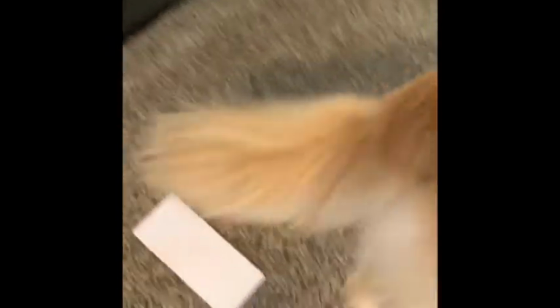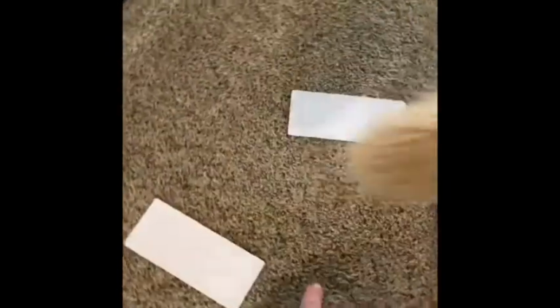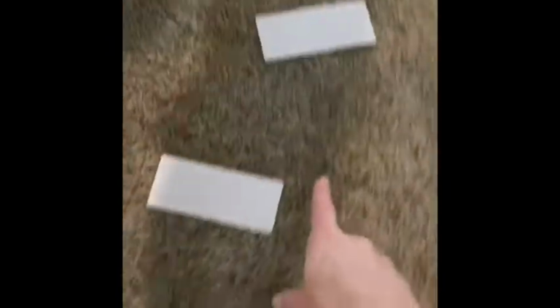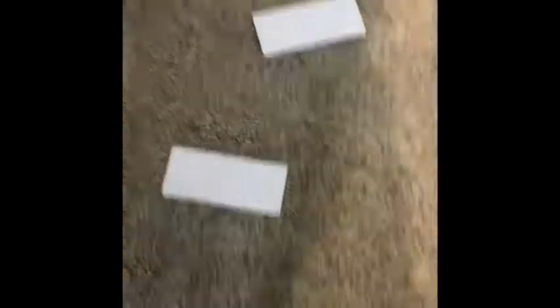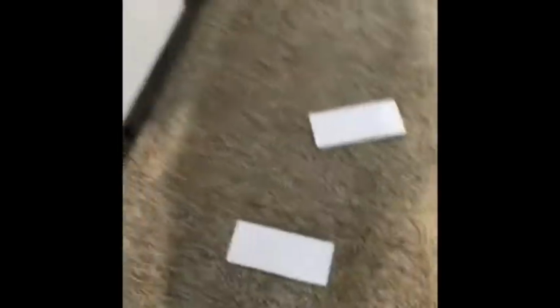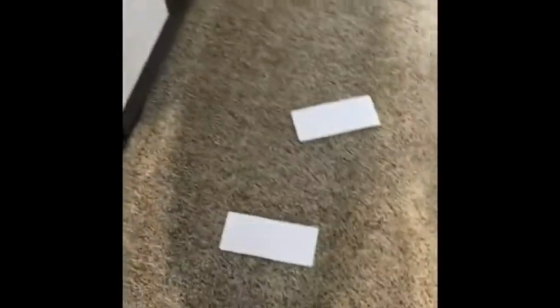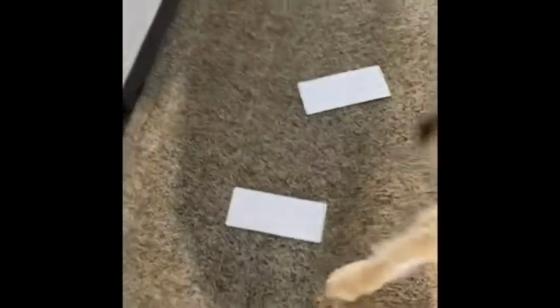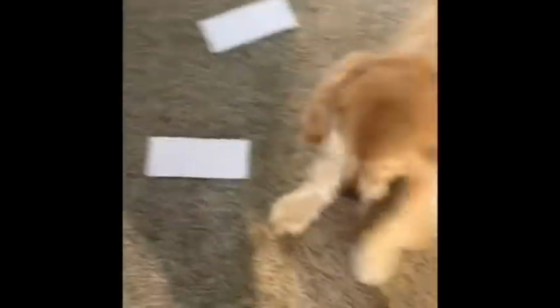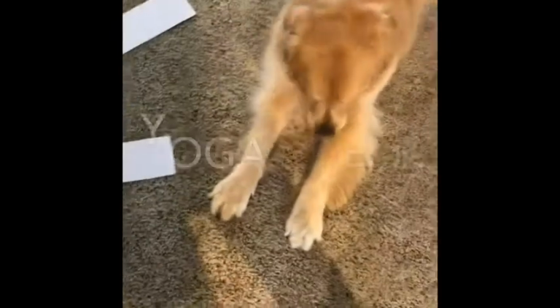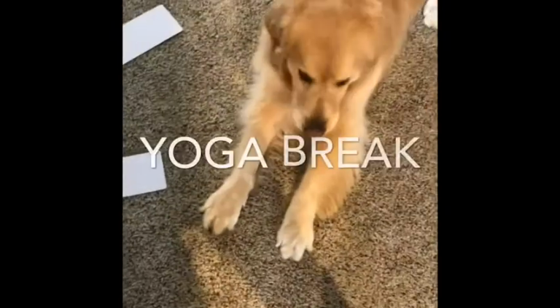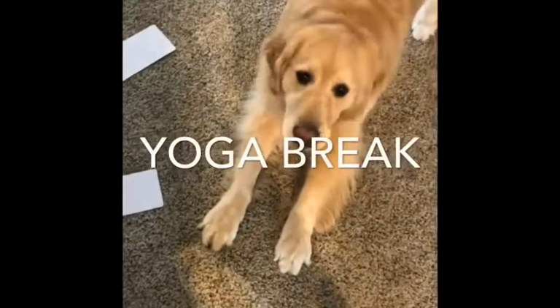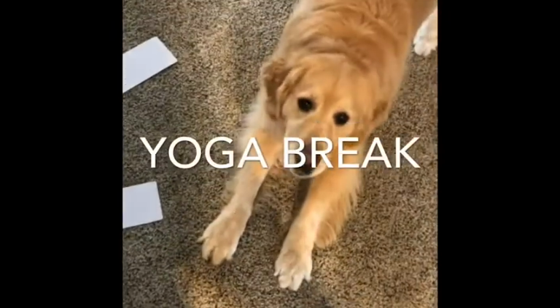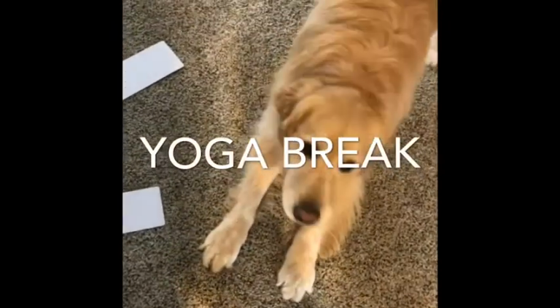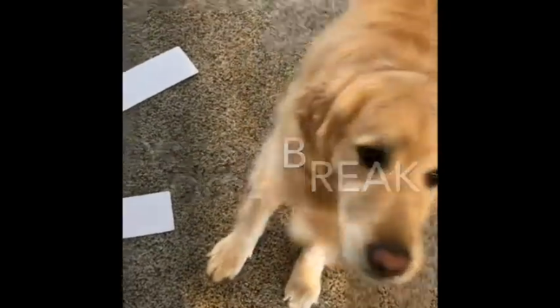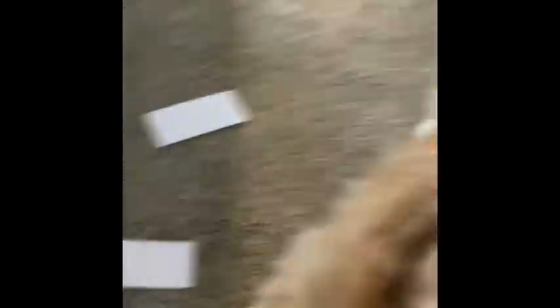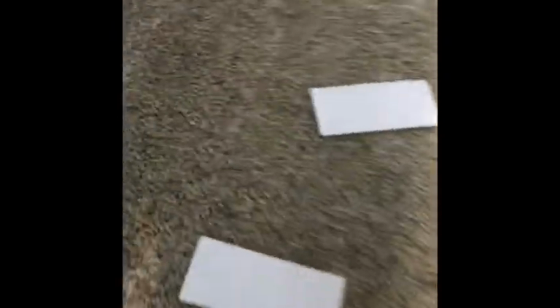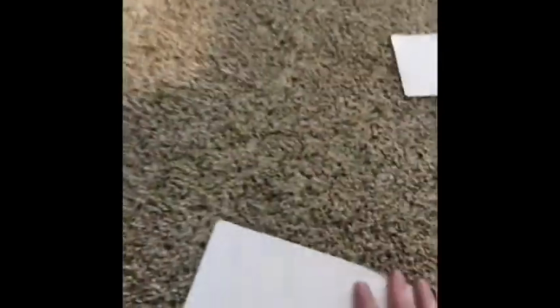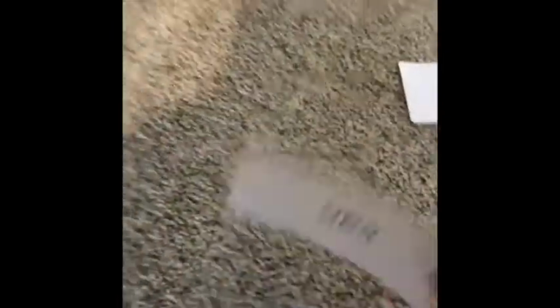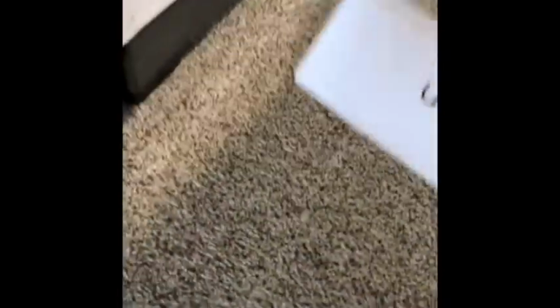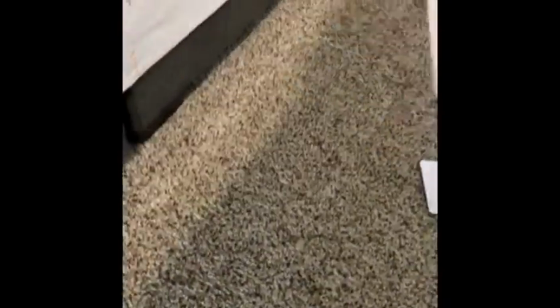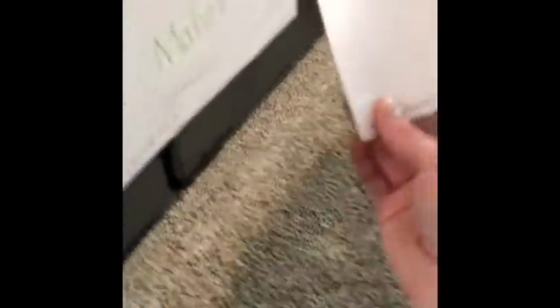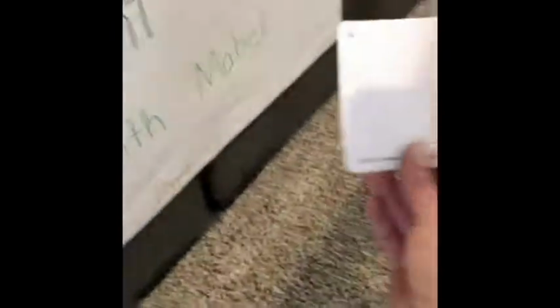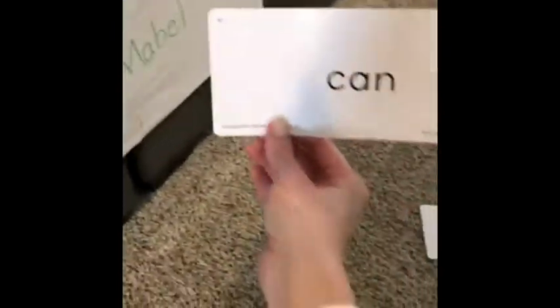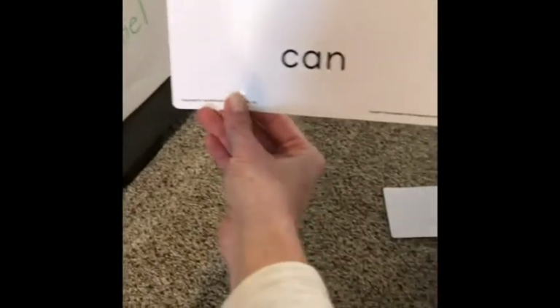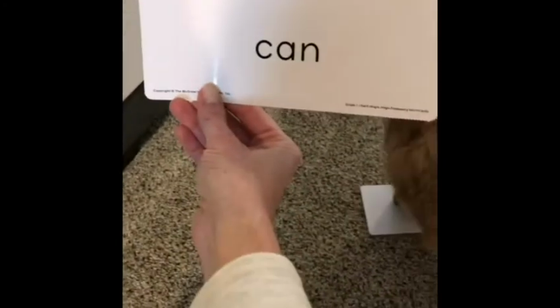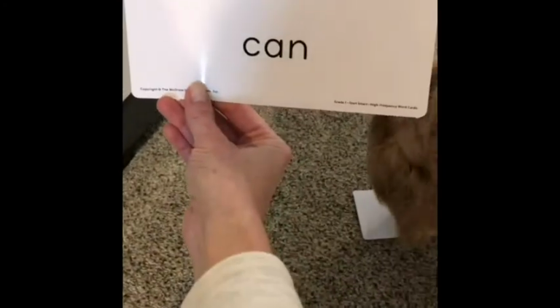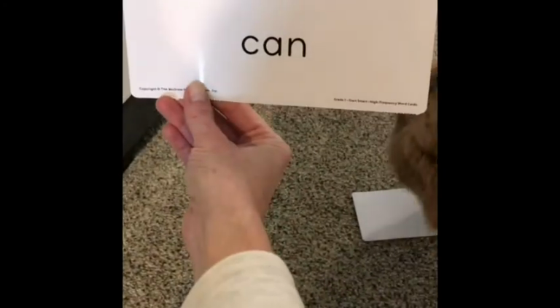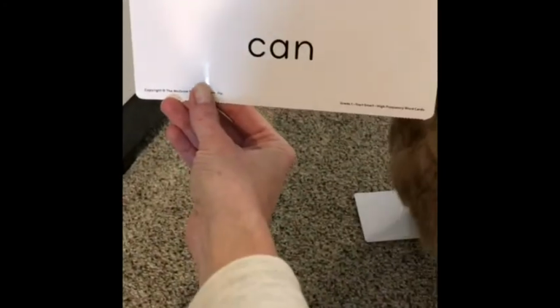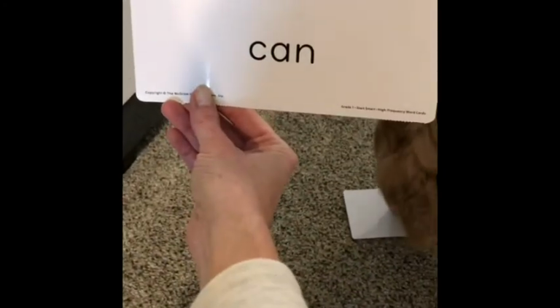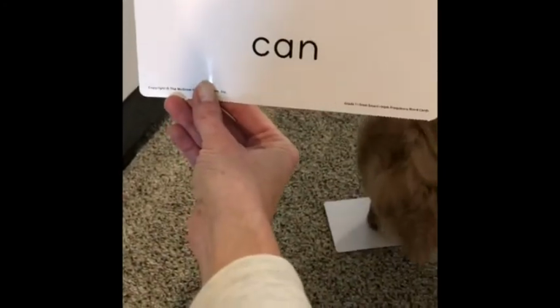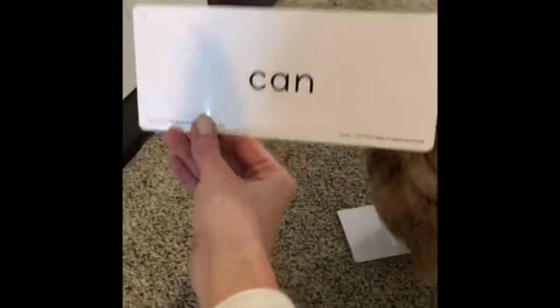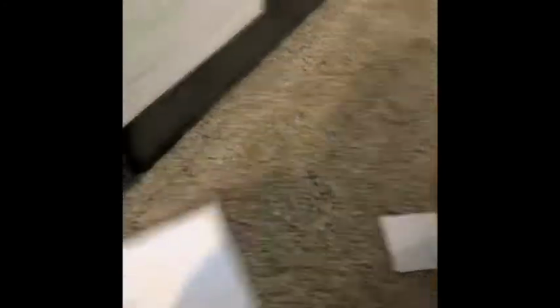Pick one Mabel. There's only two left. Which one's it gonna be? I think she wants this one. Do we know this one? Can! Good job!